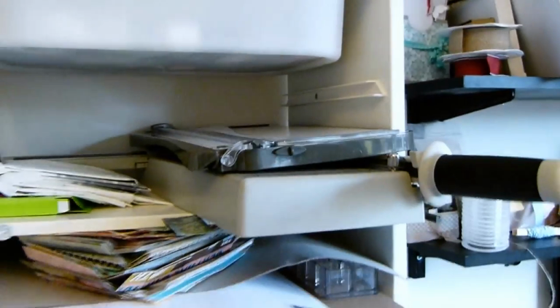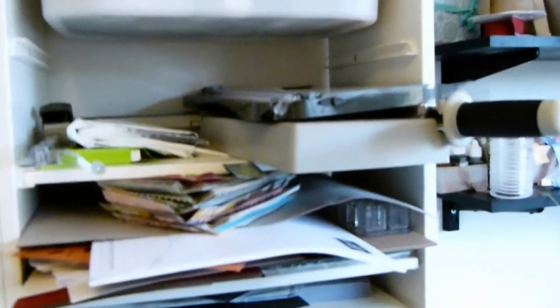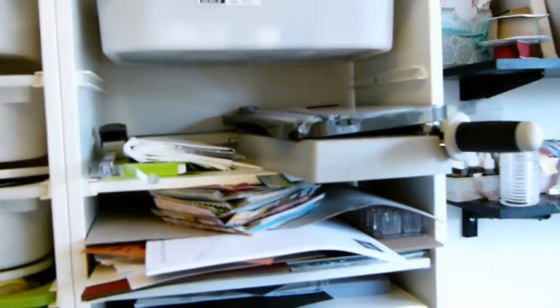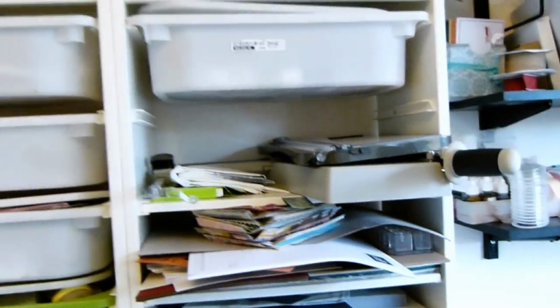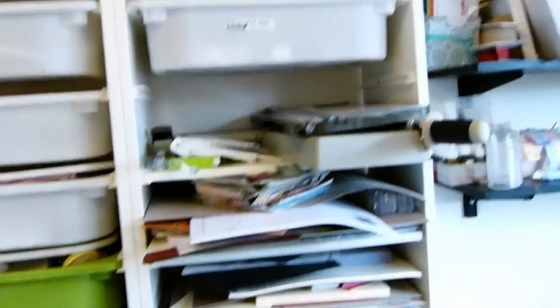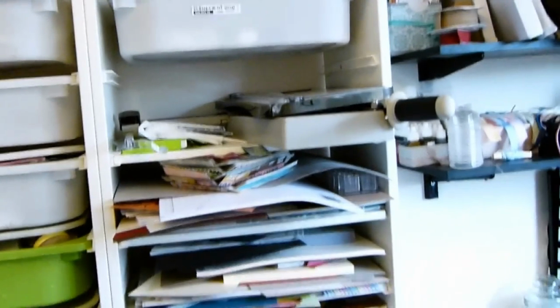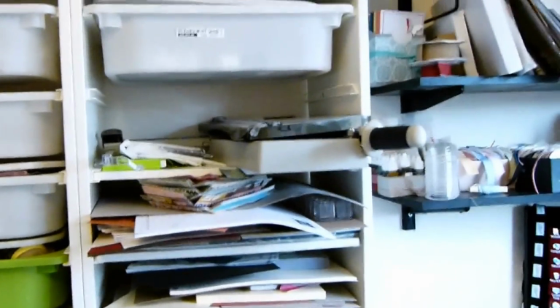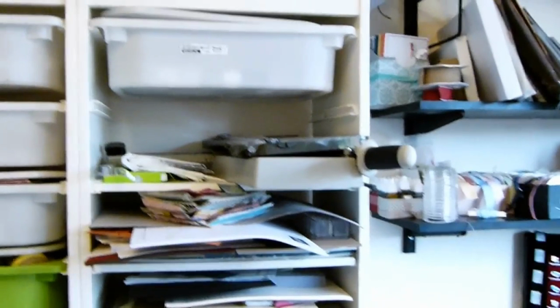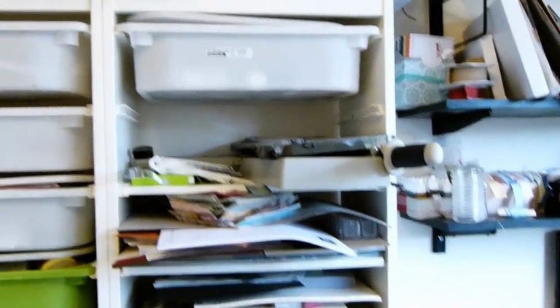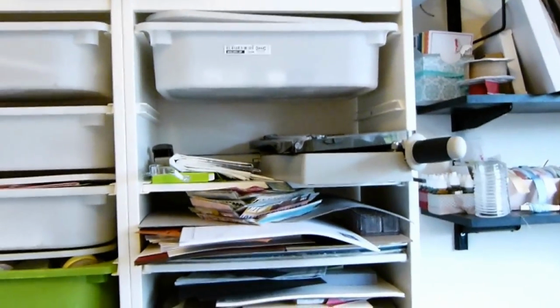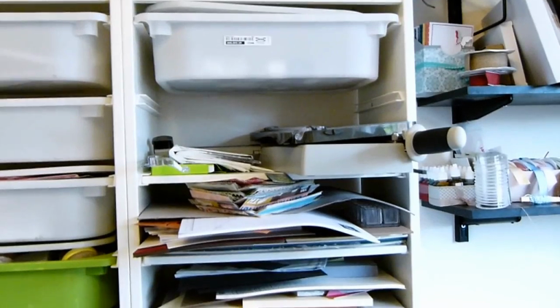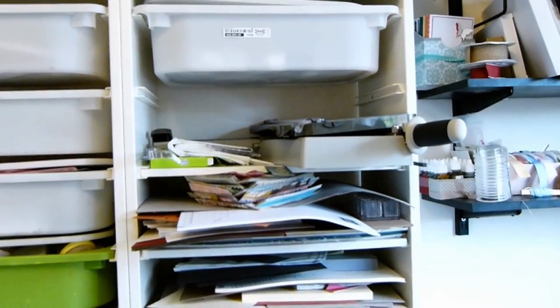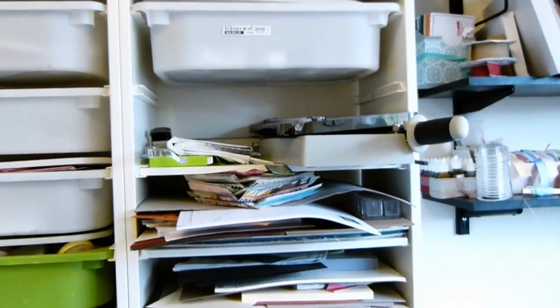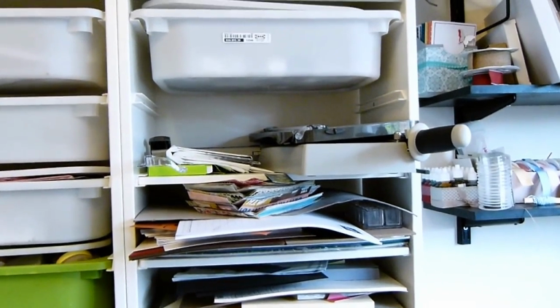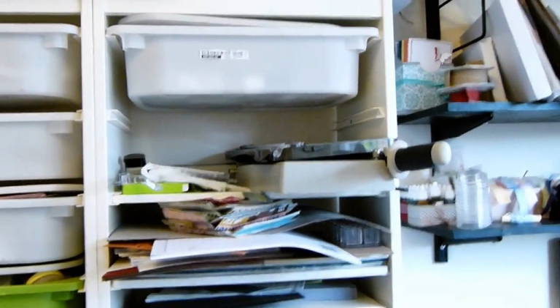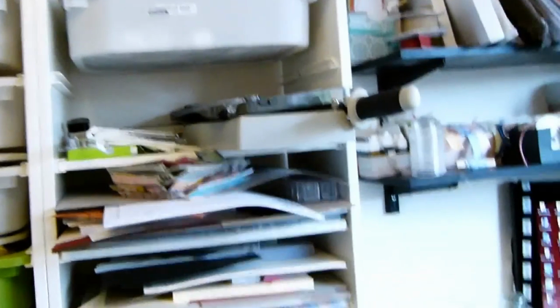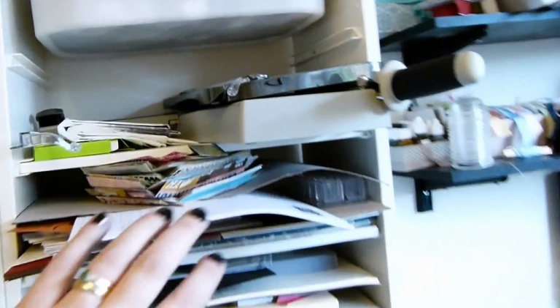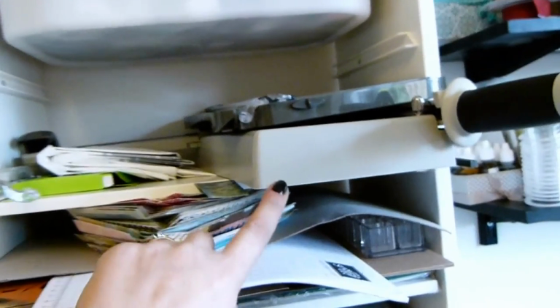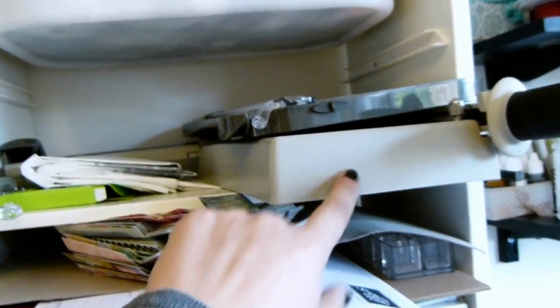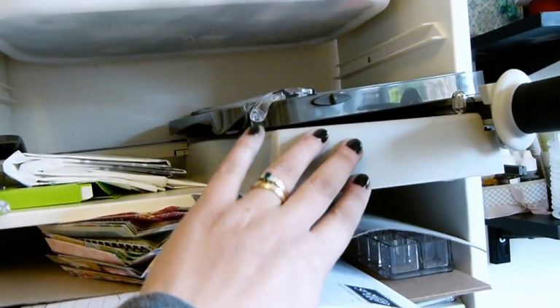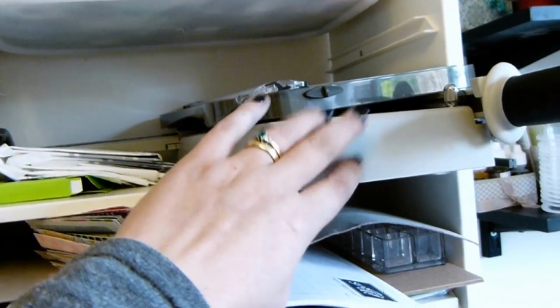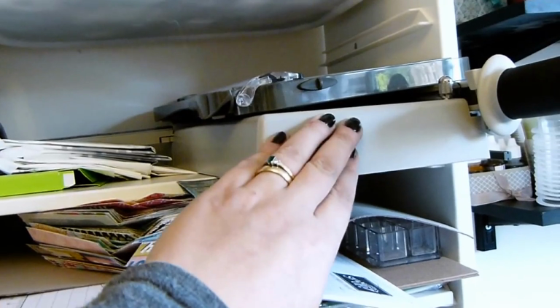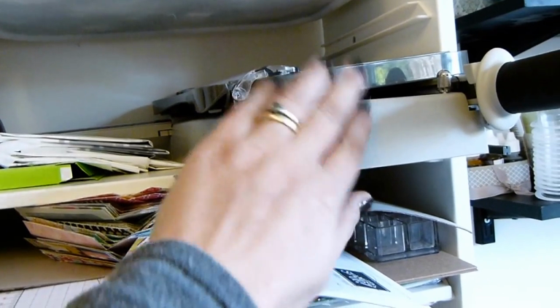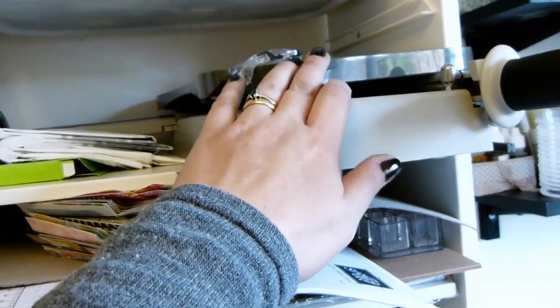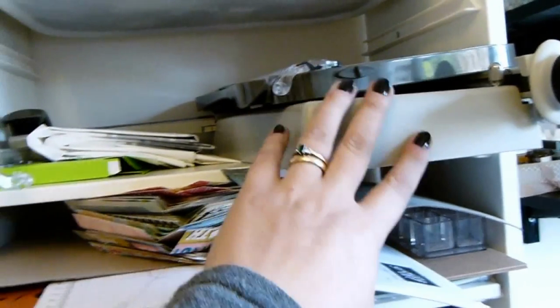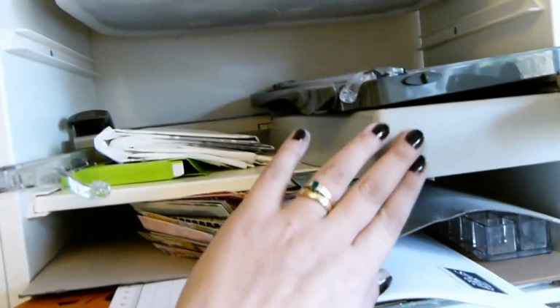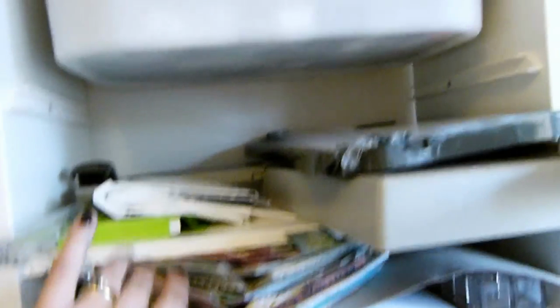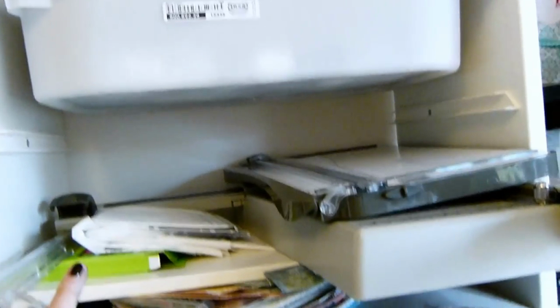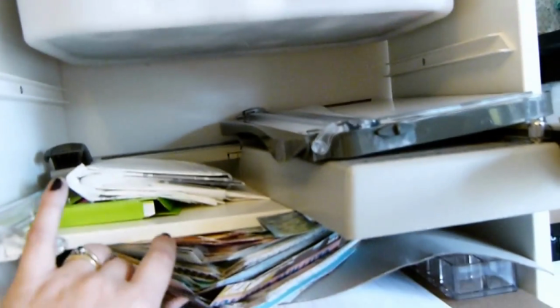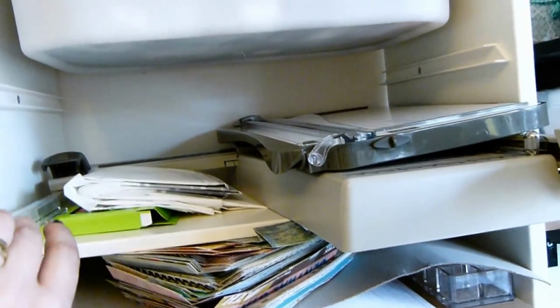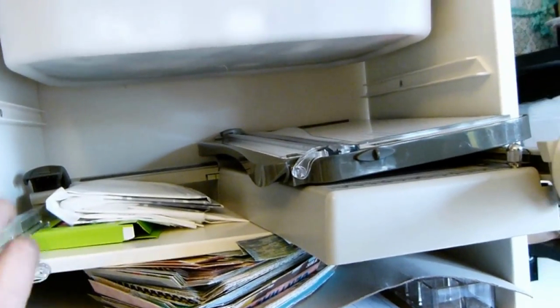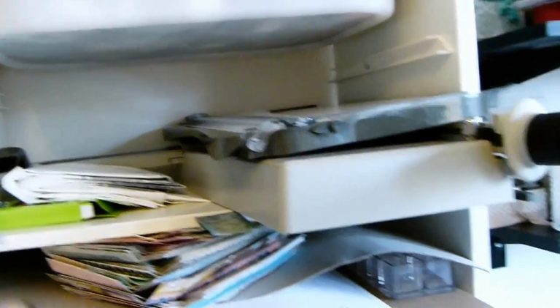I've got my trimmers up high — these are probably pushing five feet off the ground. When you've got a two-year-old in the house, you want things like that up high. So you can see my trimmer, cutting boards, and rotary edition.